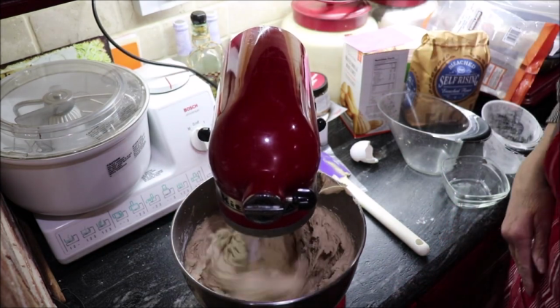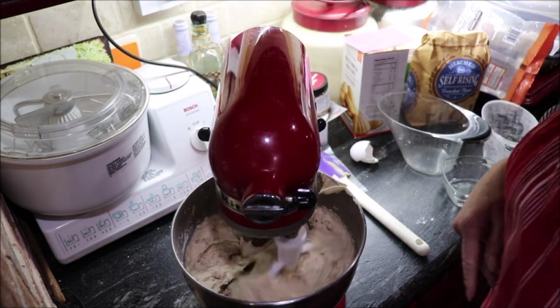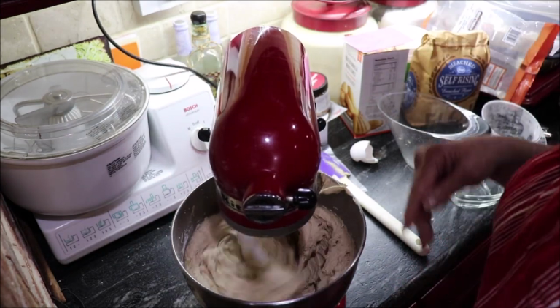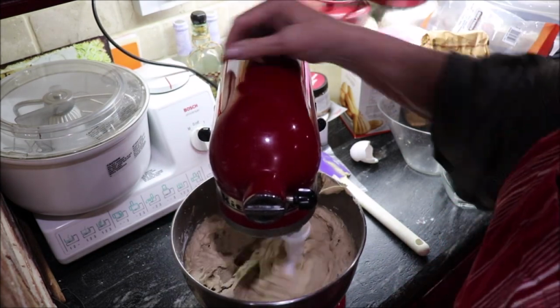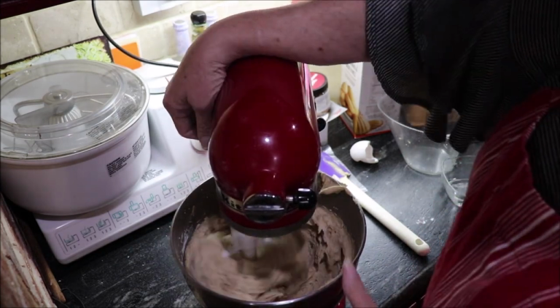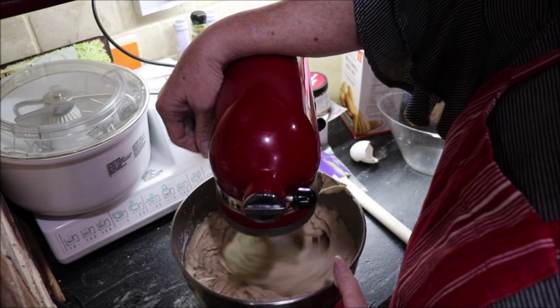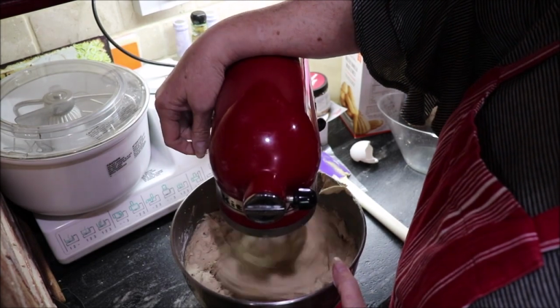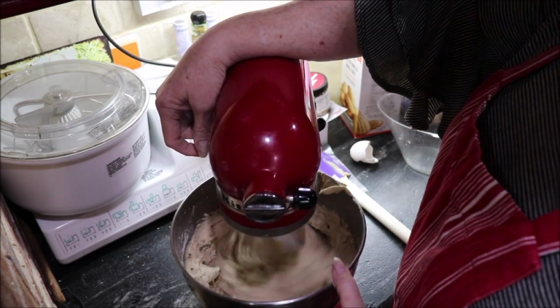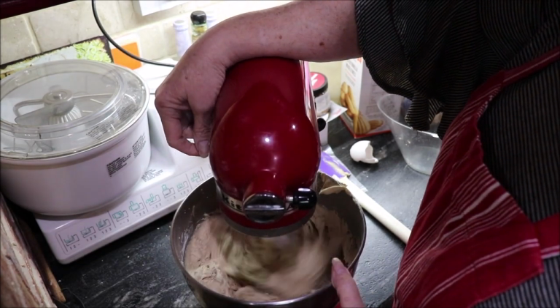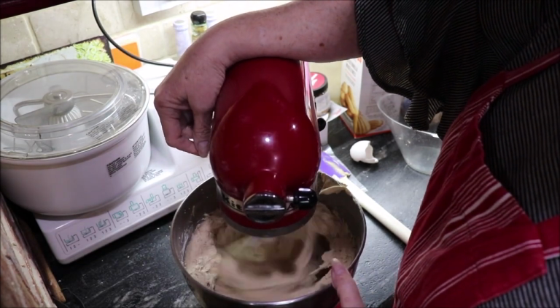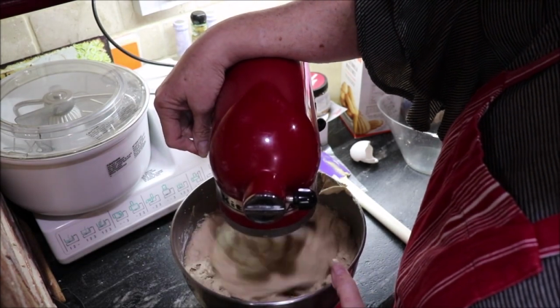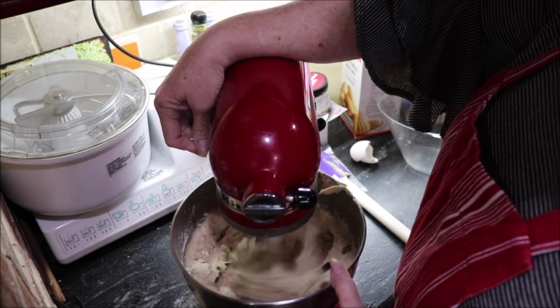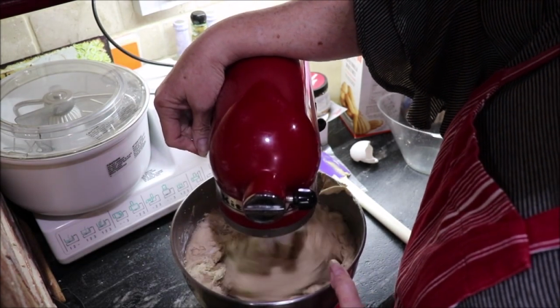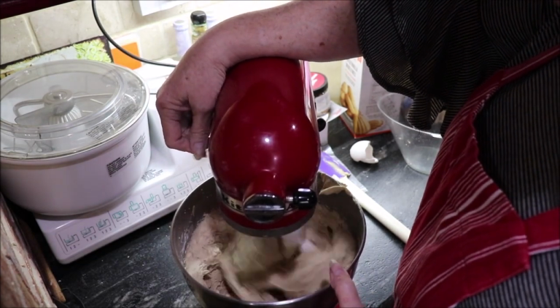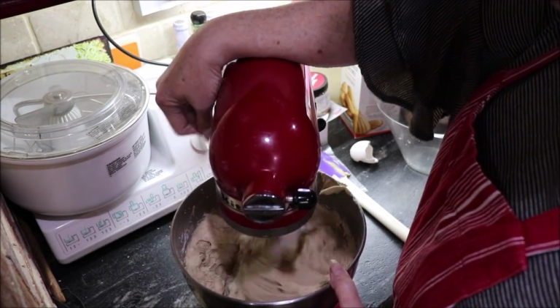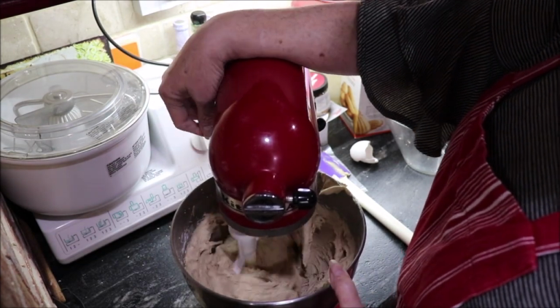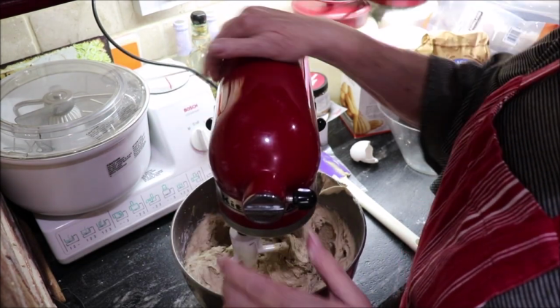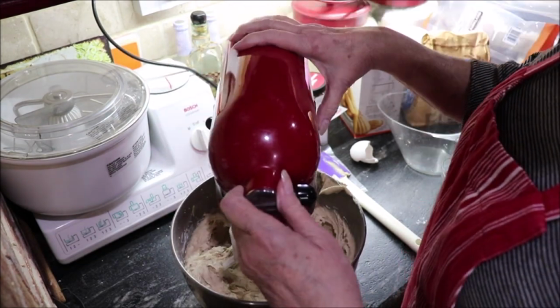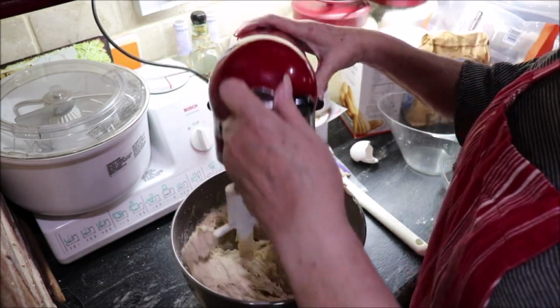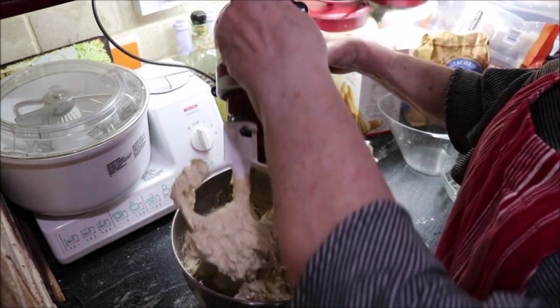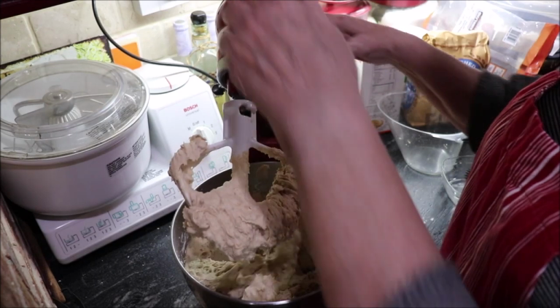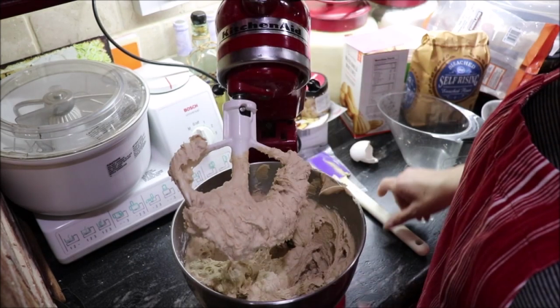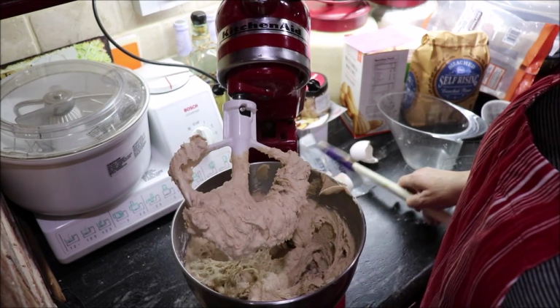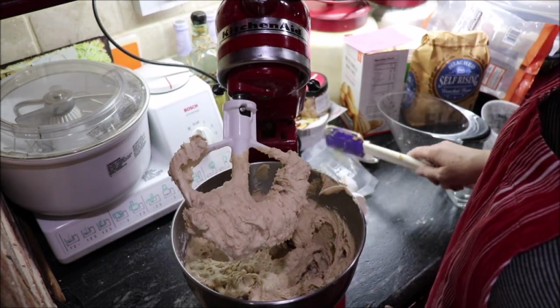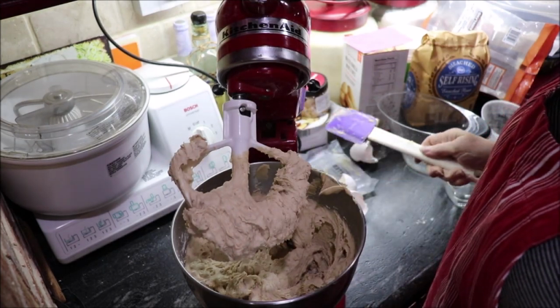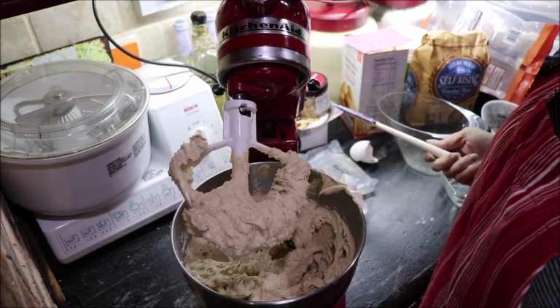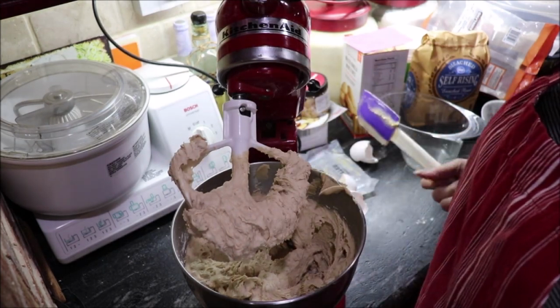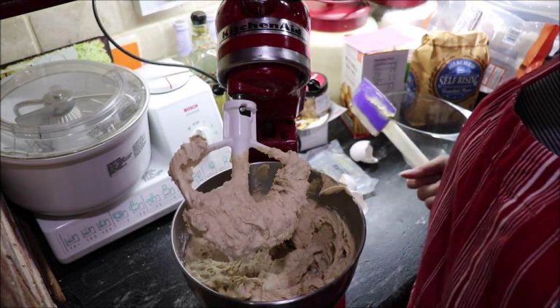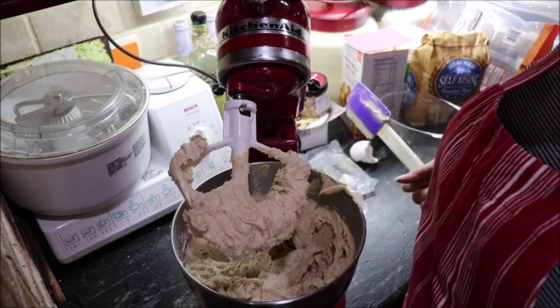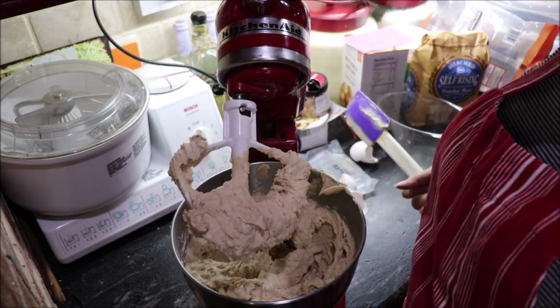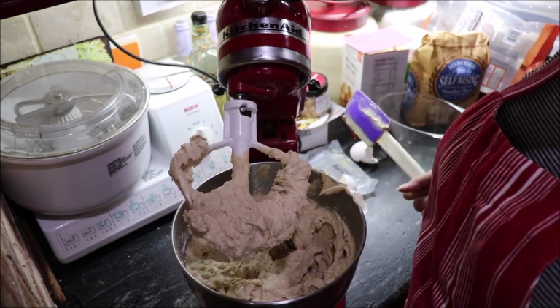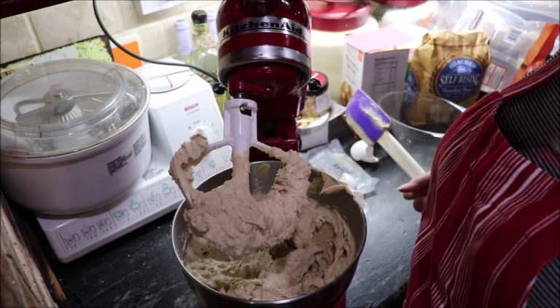I've got my June oven preheating to 350 degrees. Let me get these beaters cleaned and get this ready, and we'll be over at the butcher block putting it in the pan.